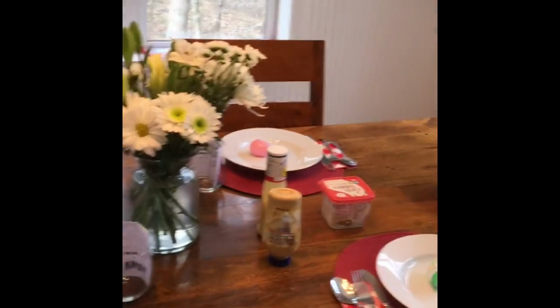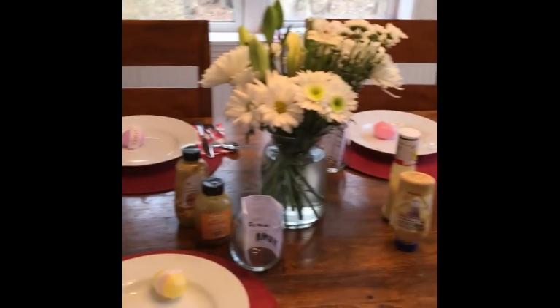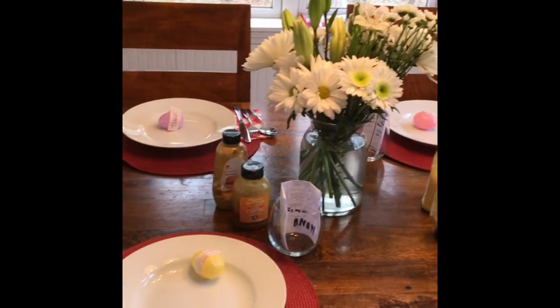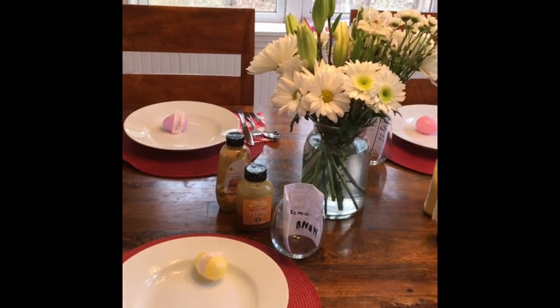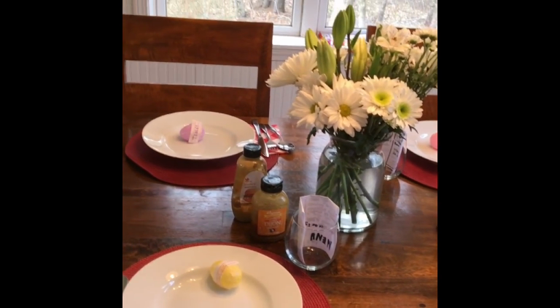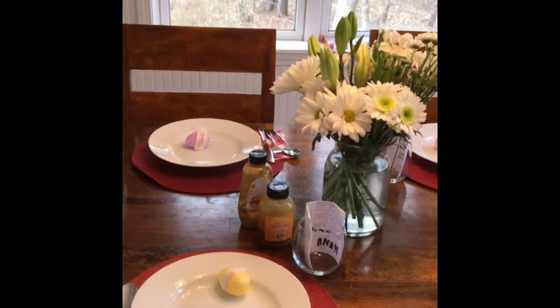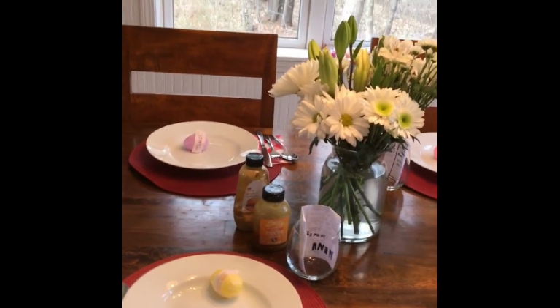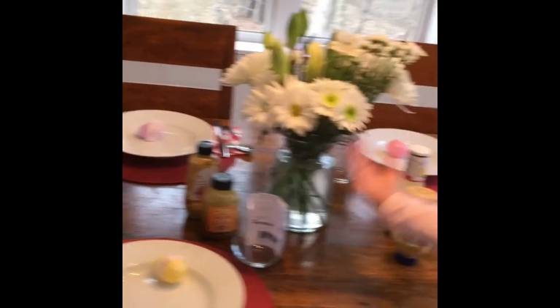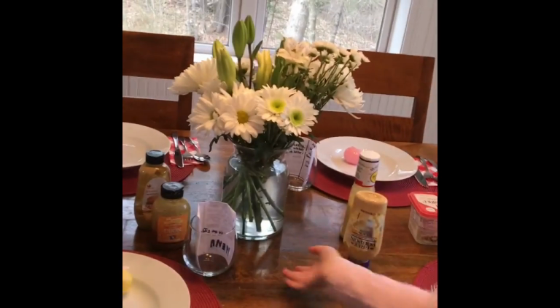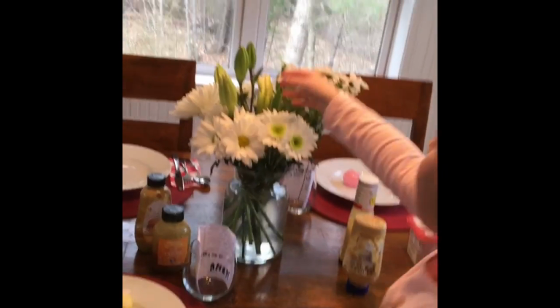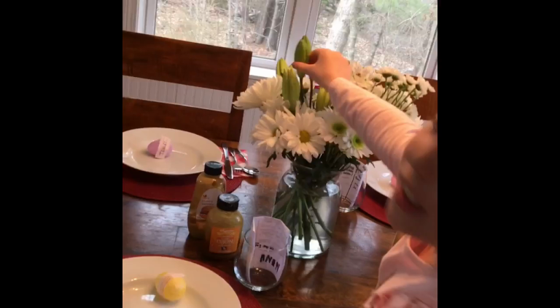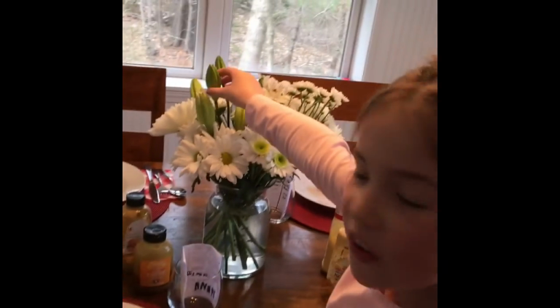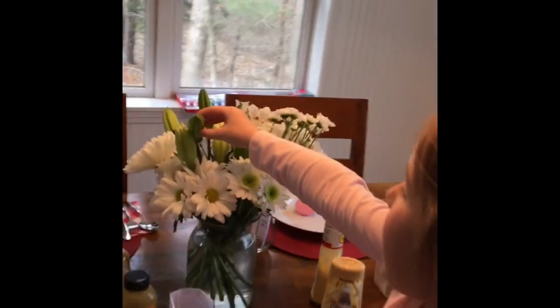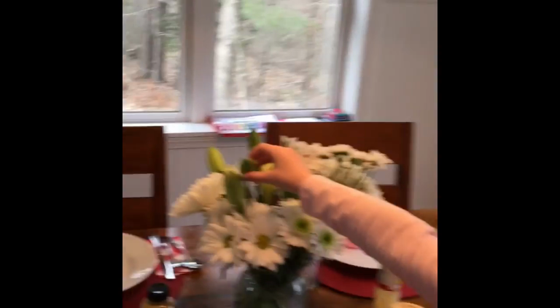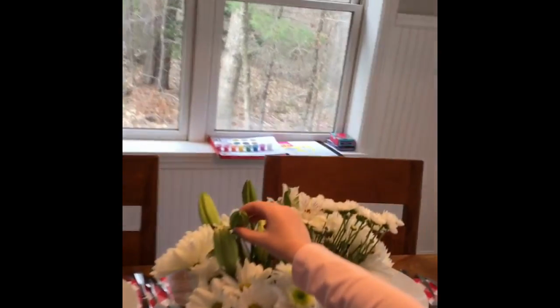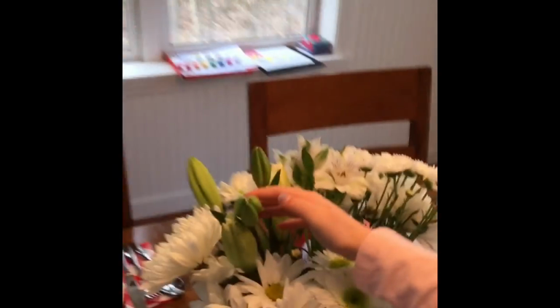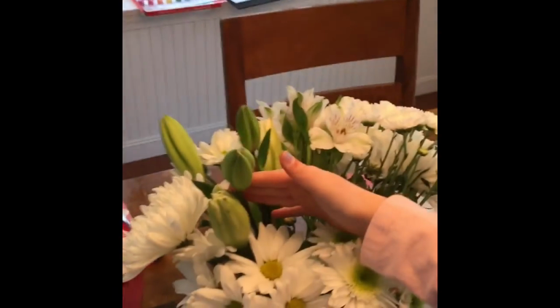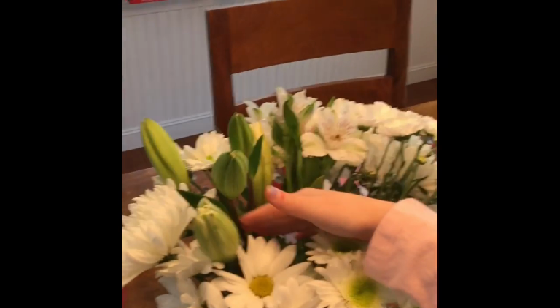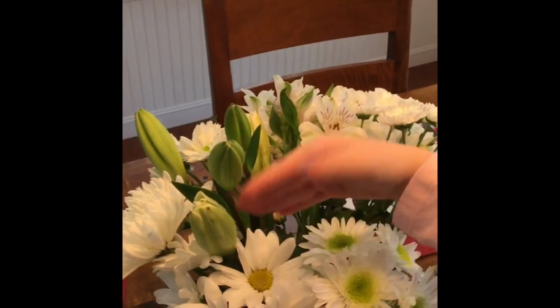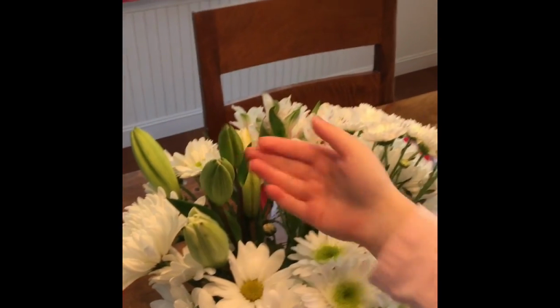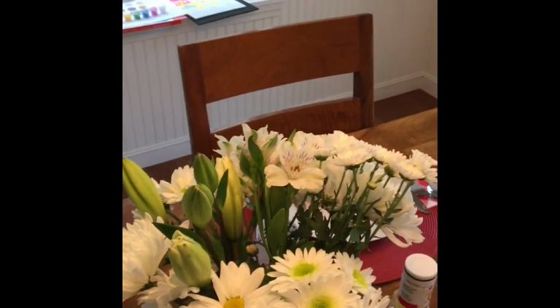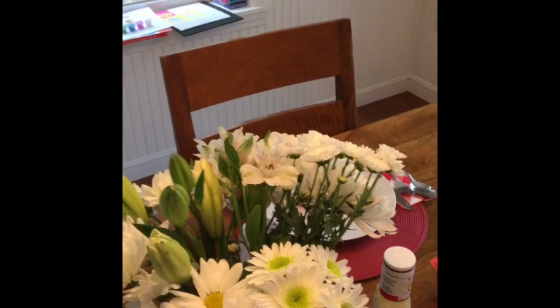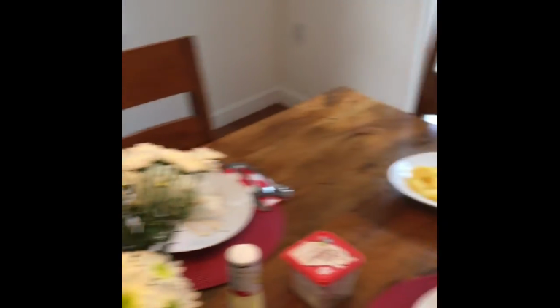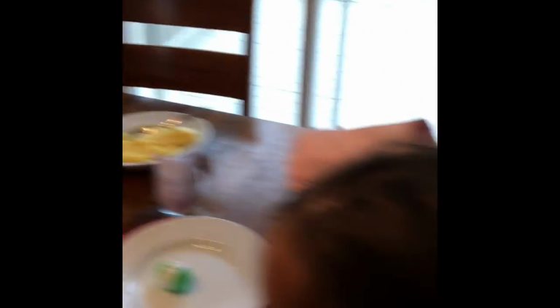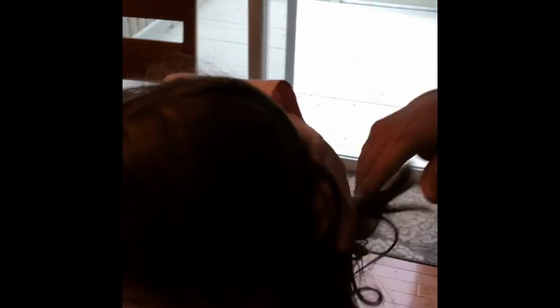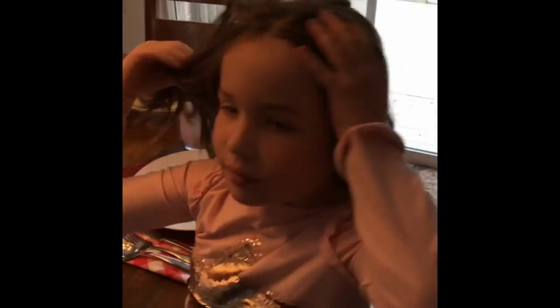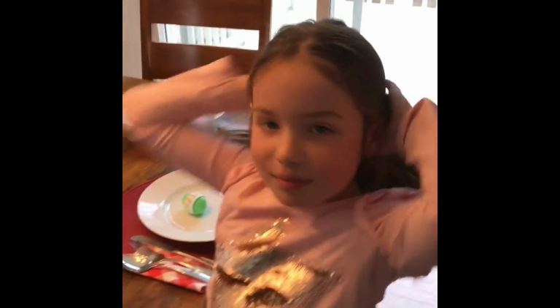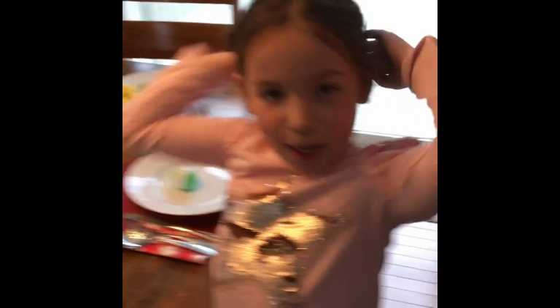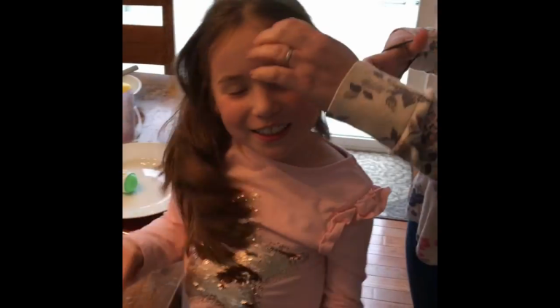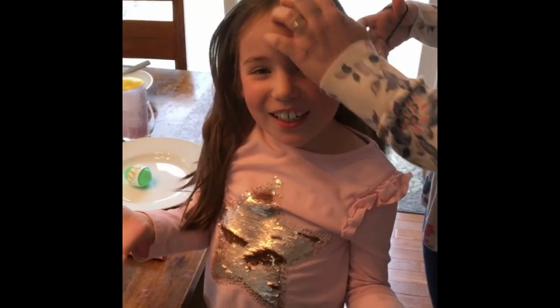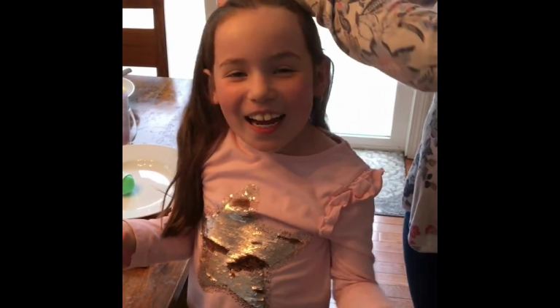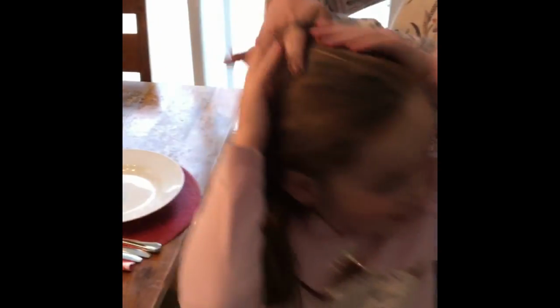And this is the flower — these are the flowers. I can't wait for these to bloom. These Easter blooms — it's a surprise, we don't know what flowers they are. Happy Easter, everybody! Happy Easter.